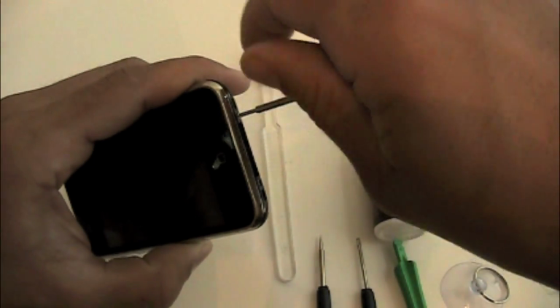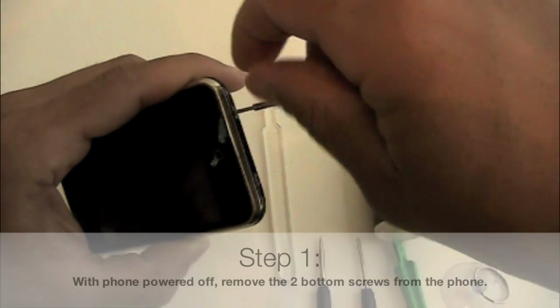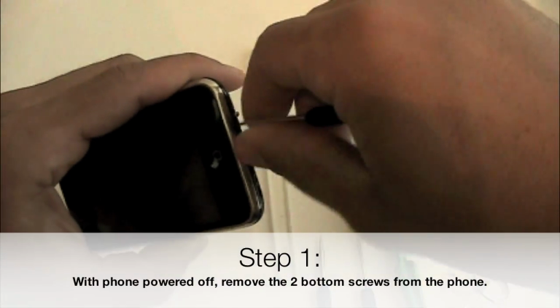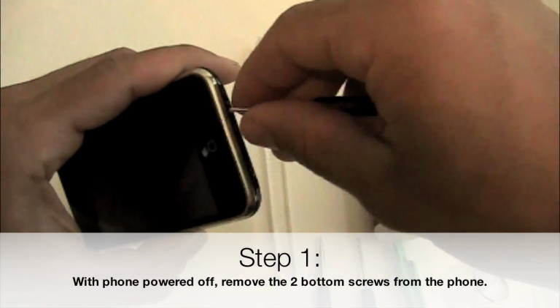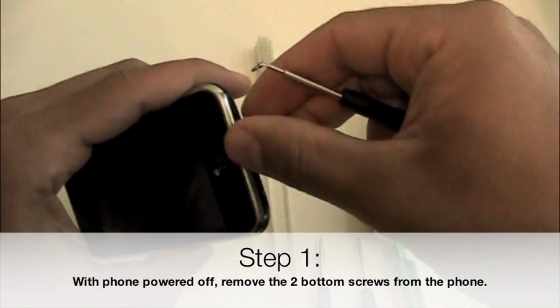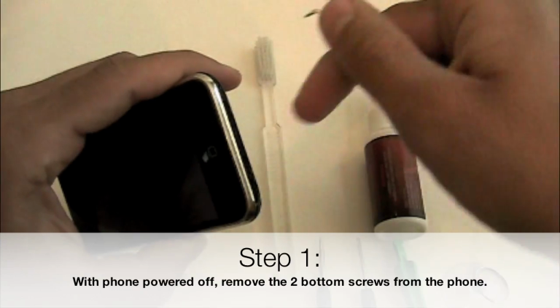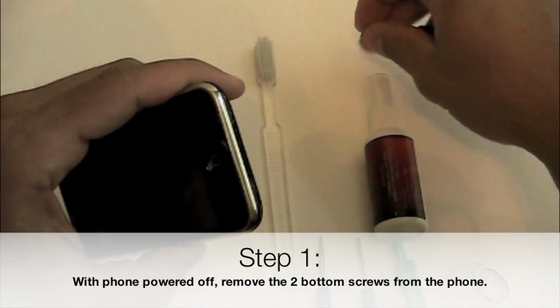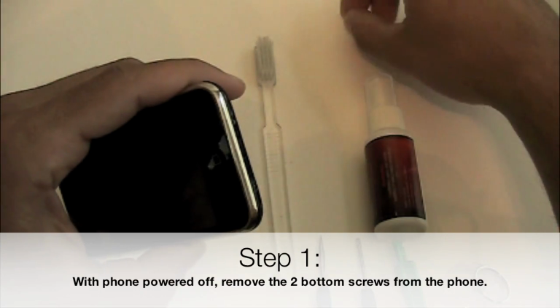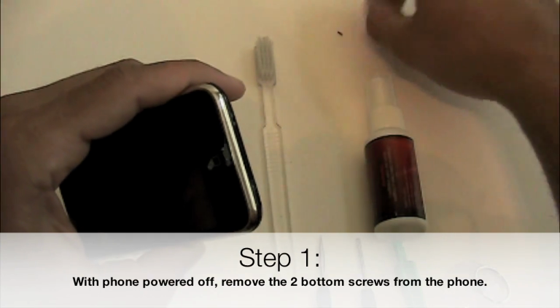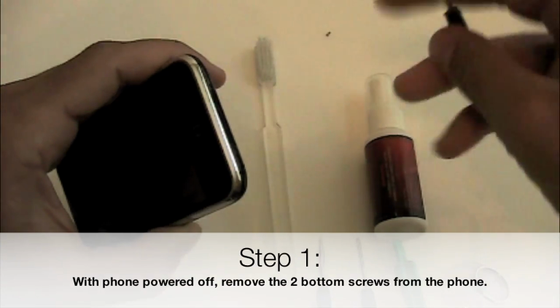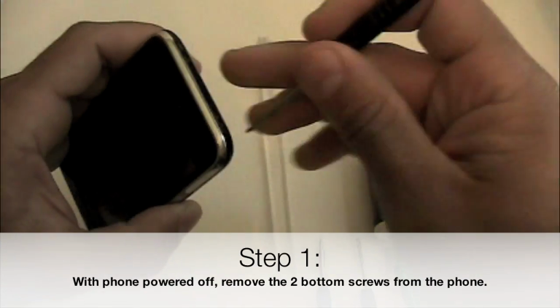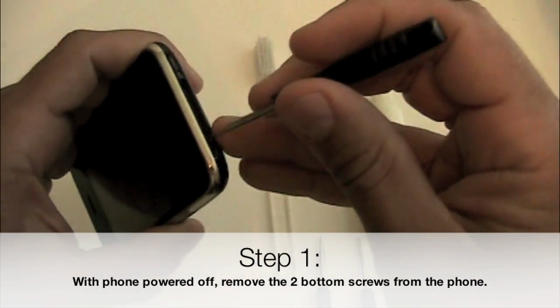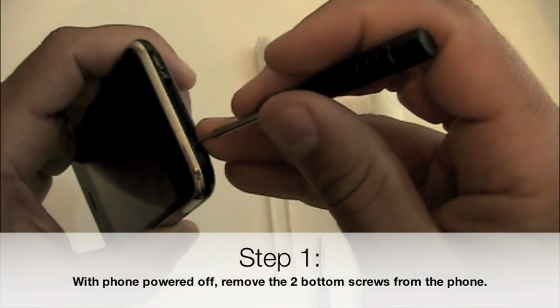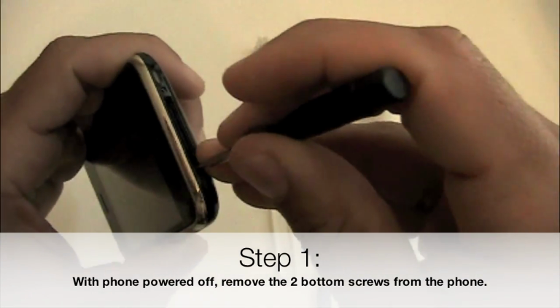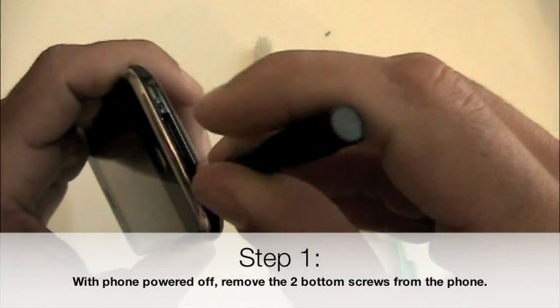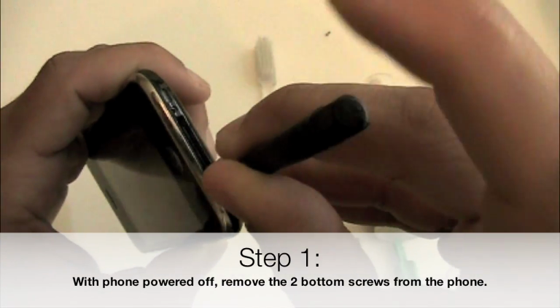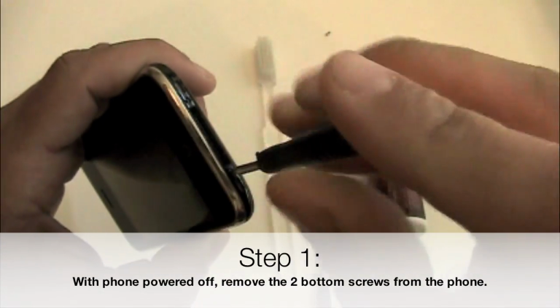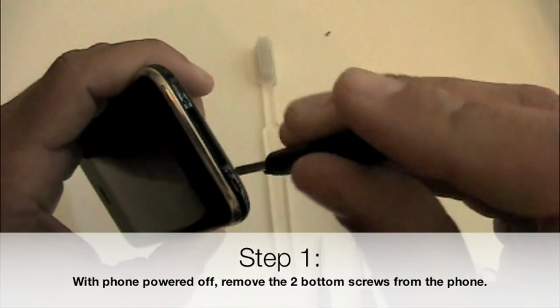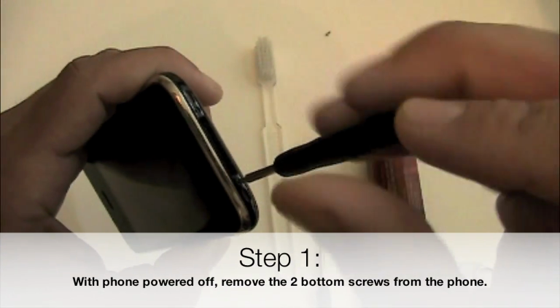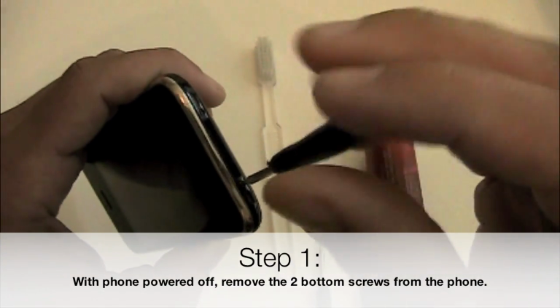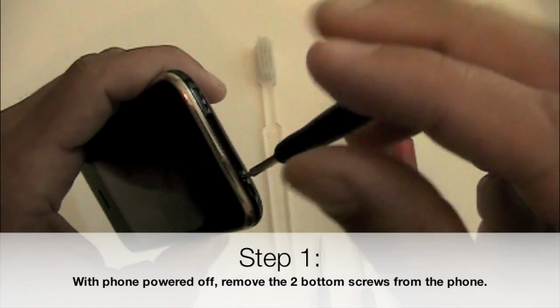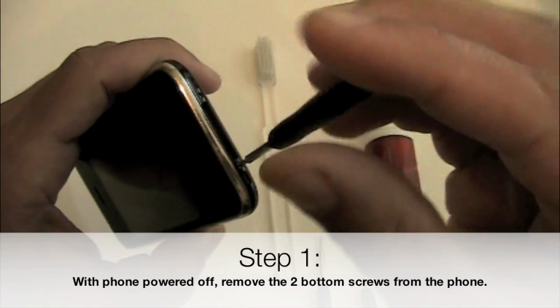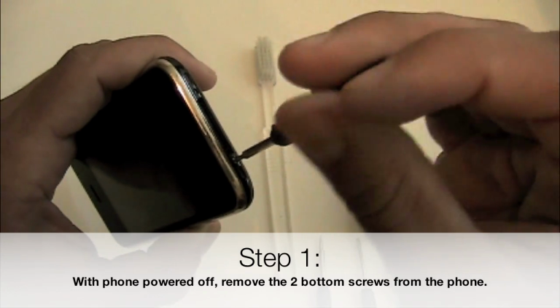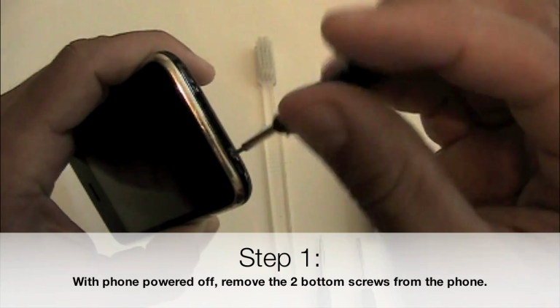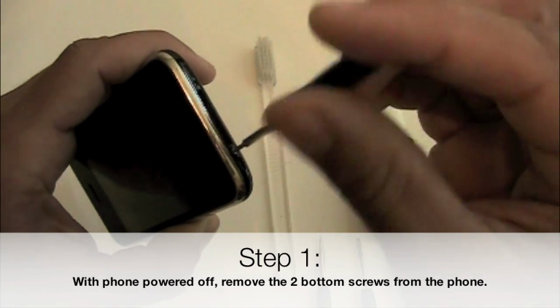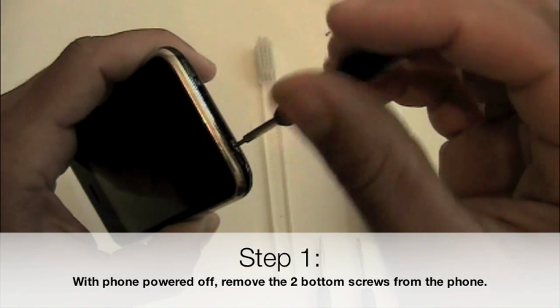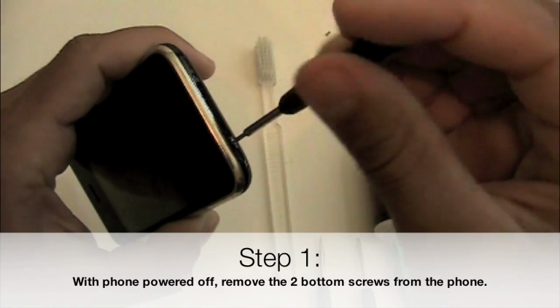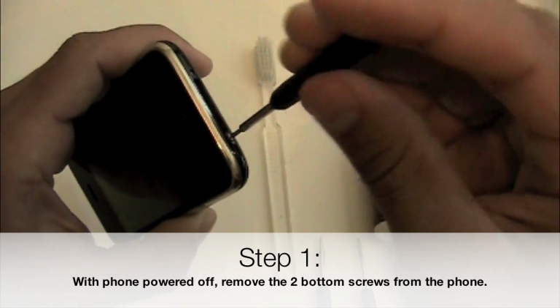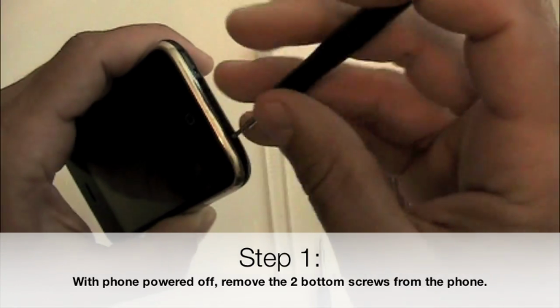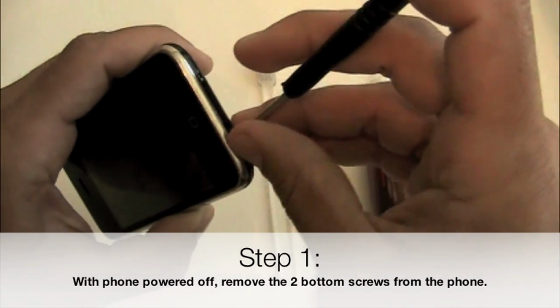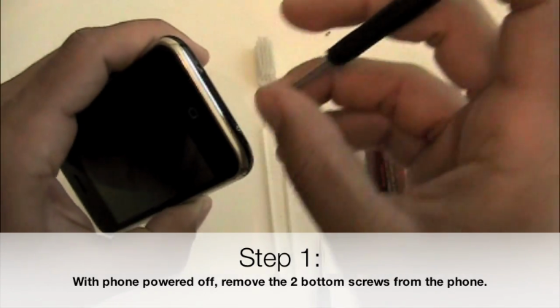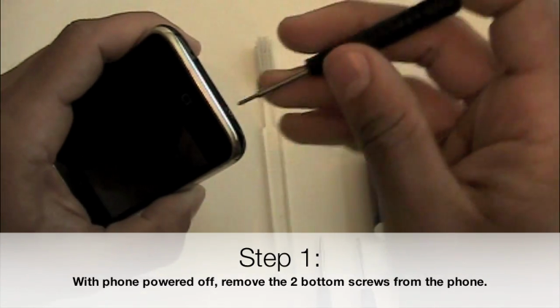Step 1 is to use your Phillips screwdriver and remove the two screws on the bottom of the iPhone. Make sure at this point that your phone is powered off and also that your SIM card is removed from the top of the phone.